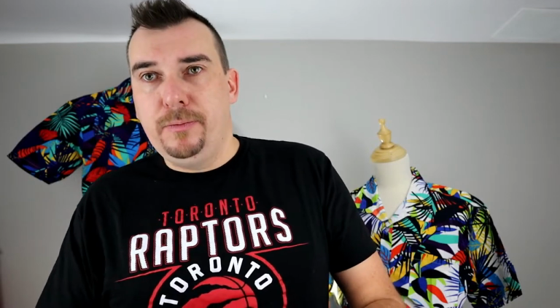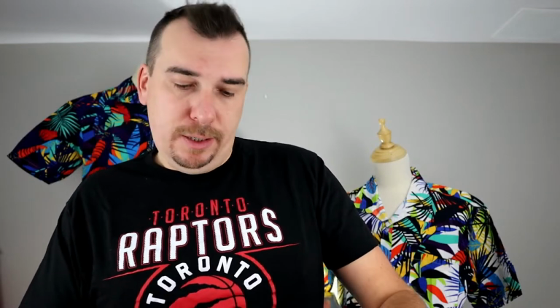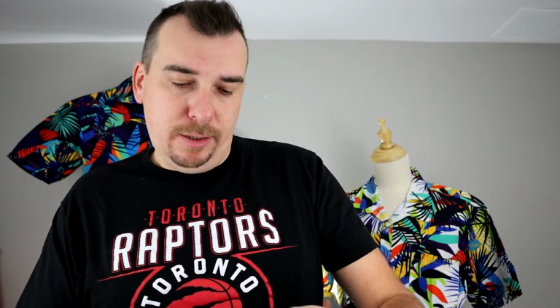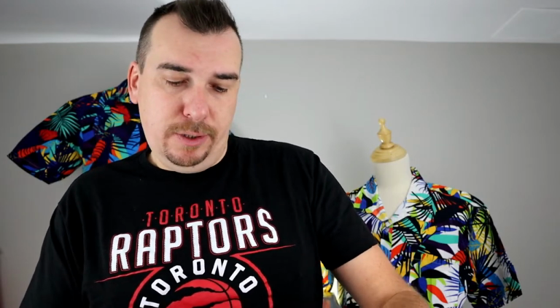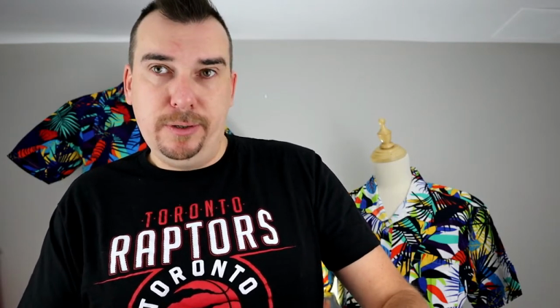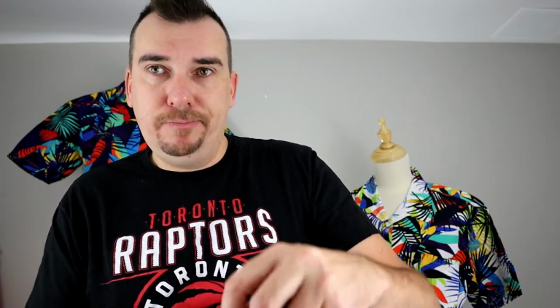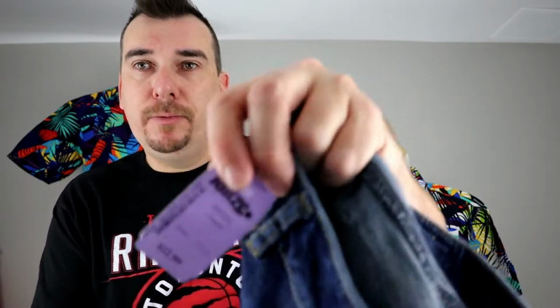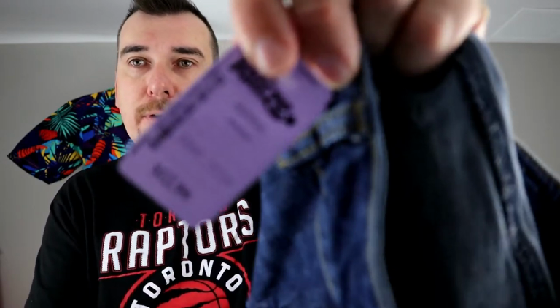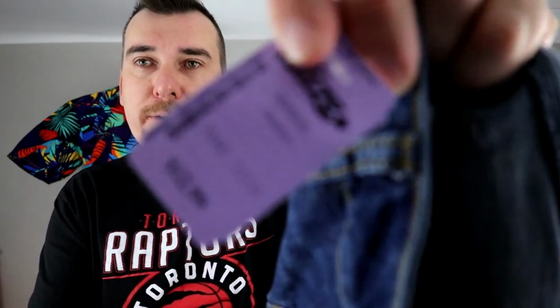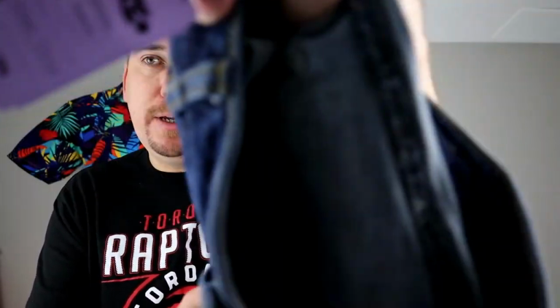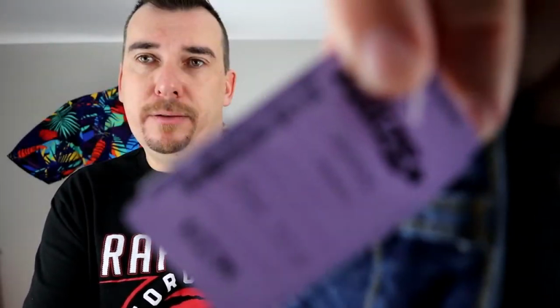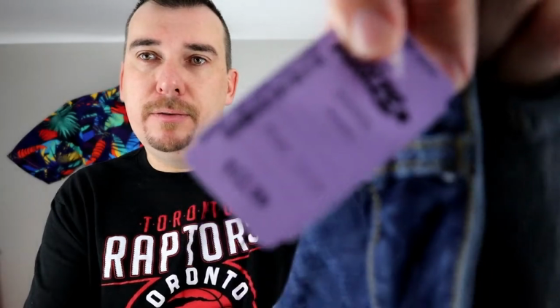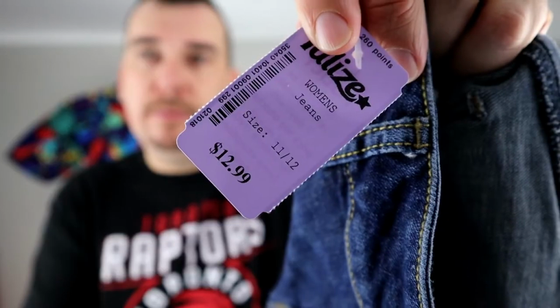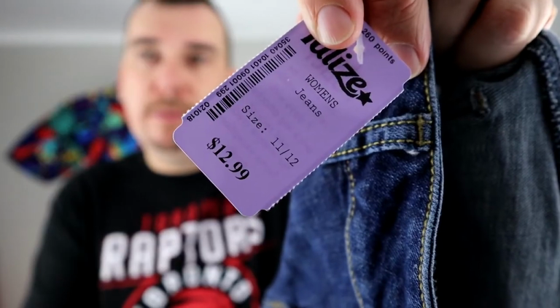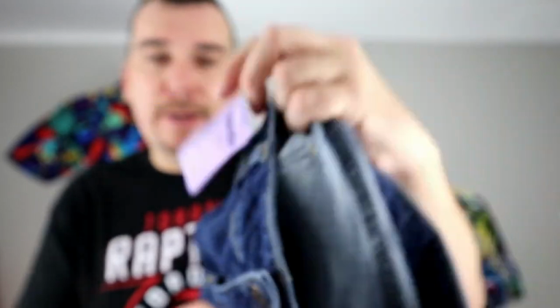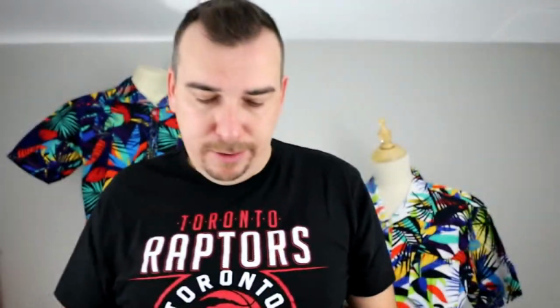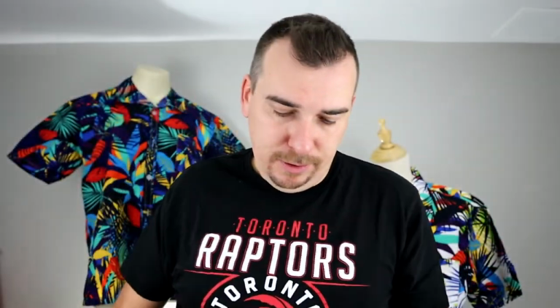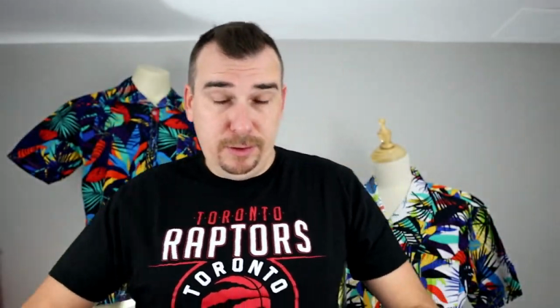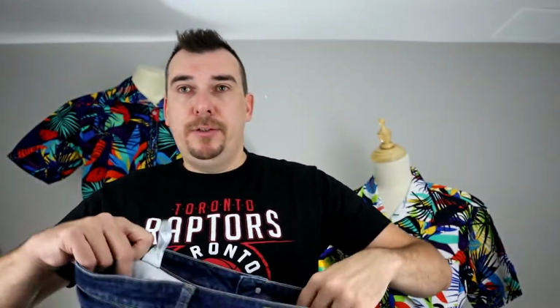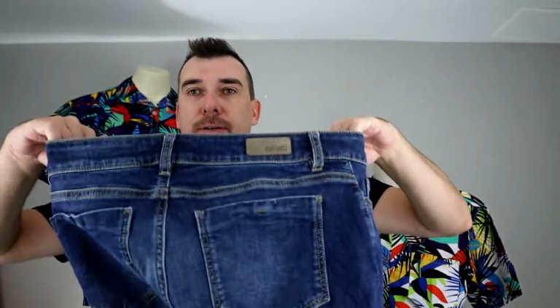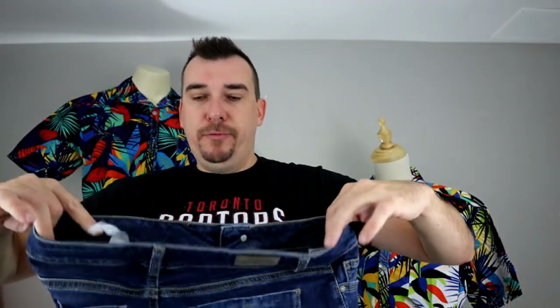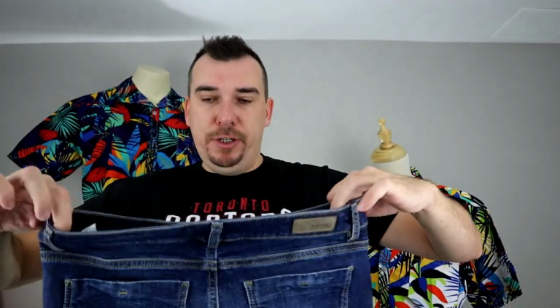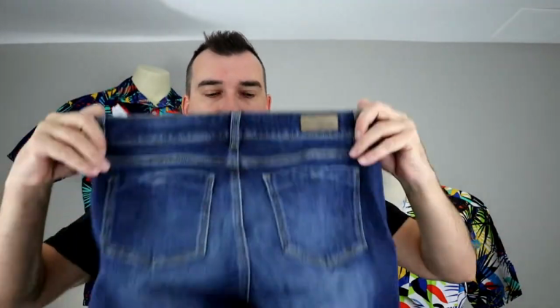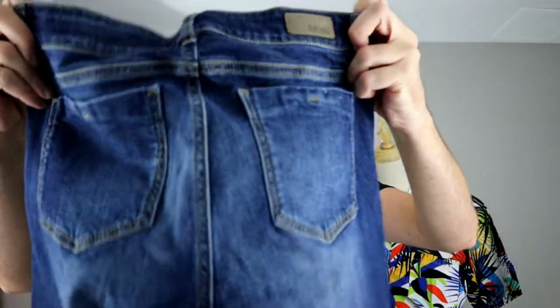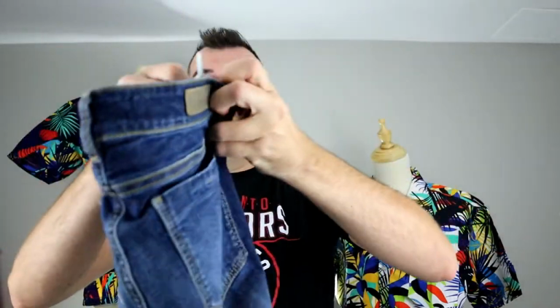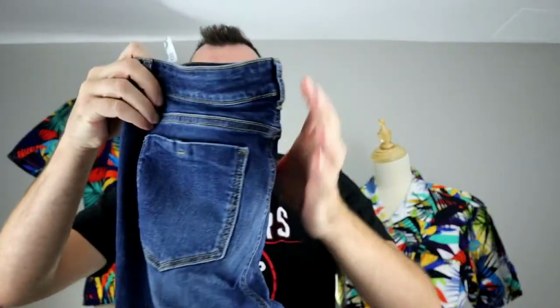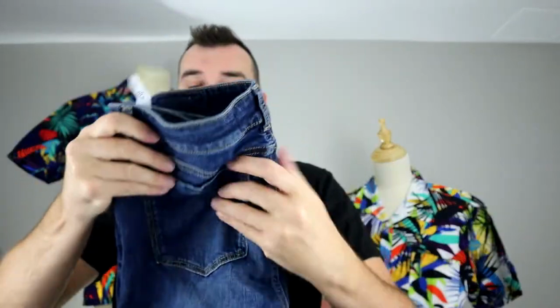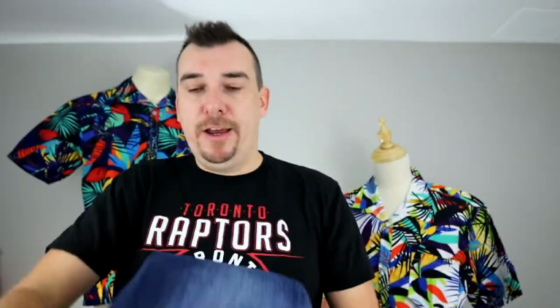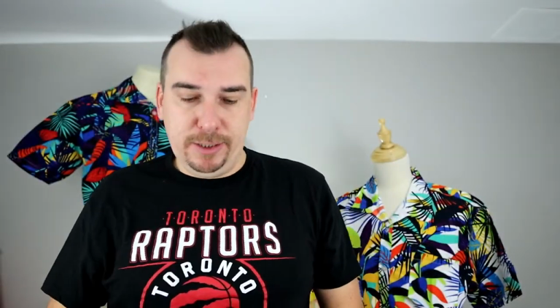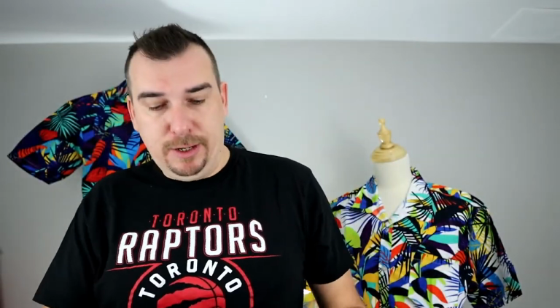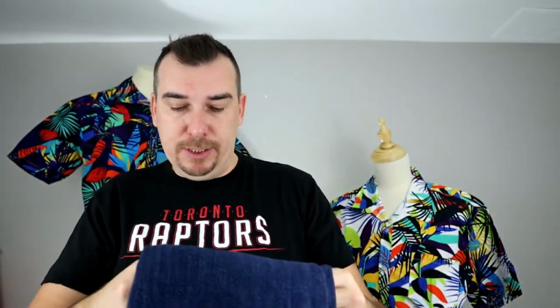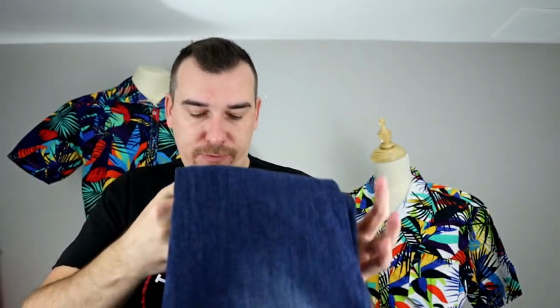Next, another pair of Buffalo. These were $12.99 — which is crazy for a pair of jeans at a thrift store. We paid half price, so $6.50.